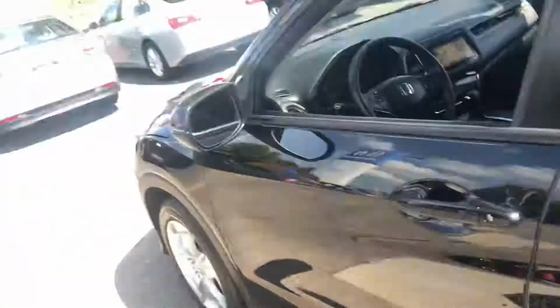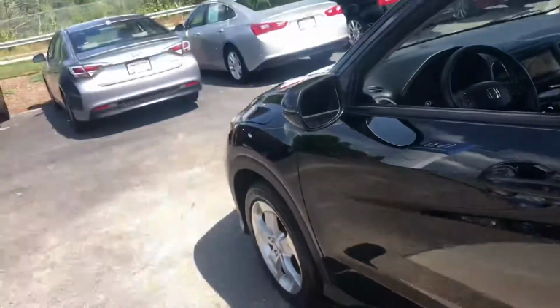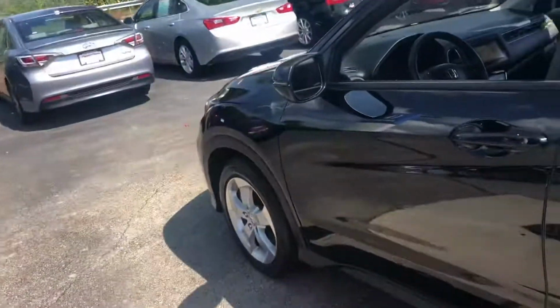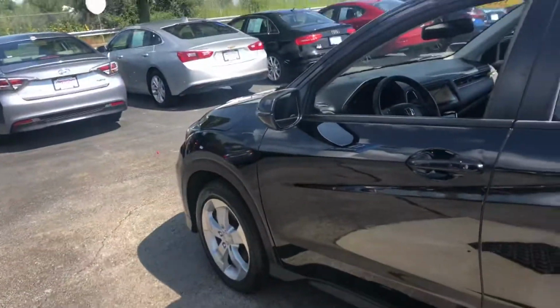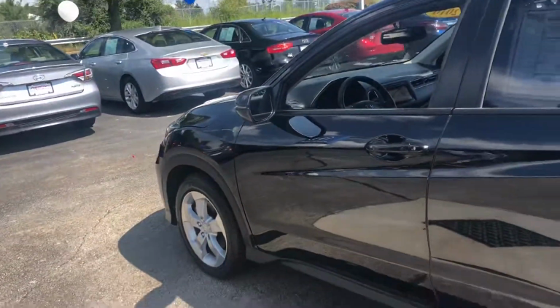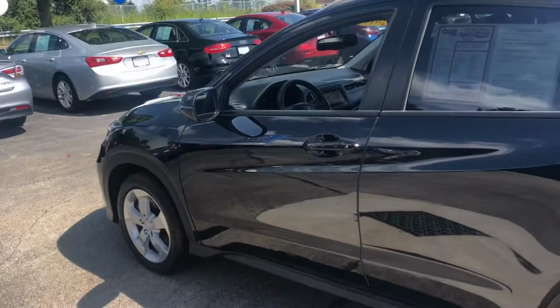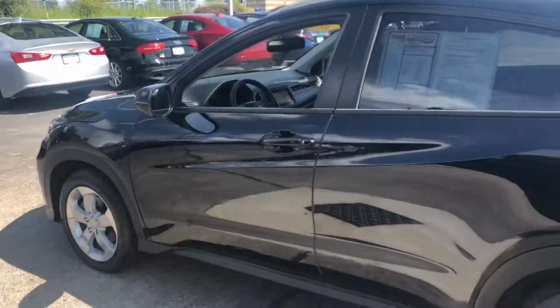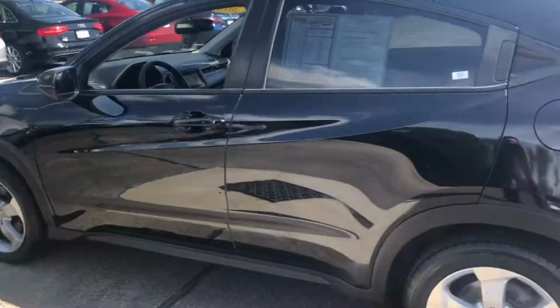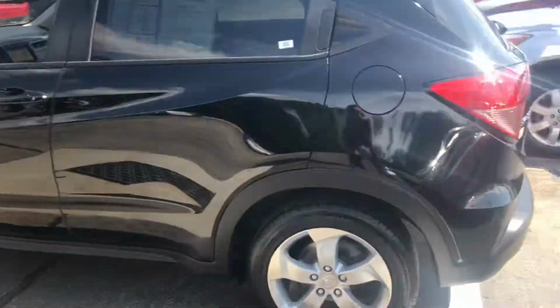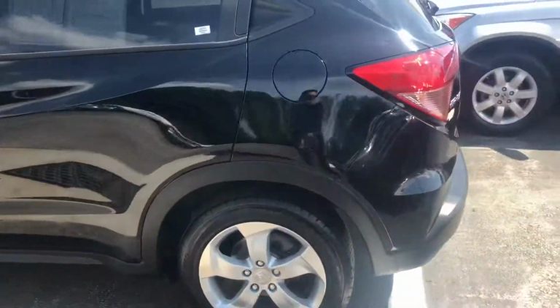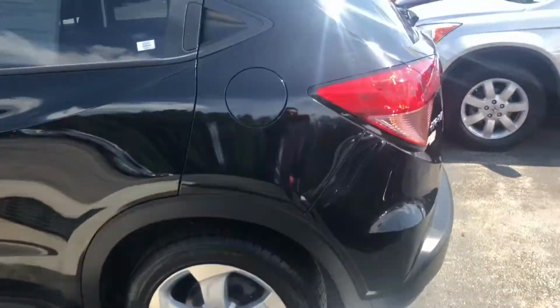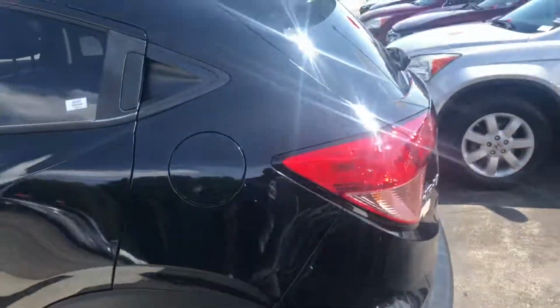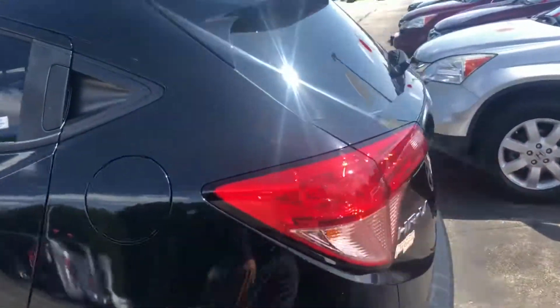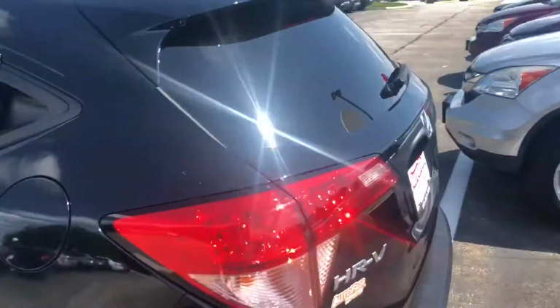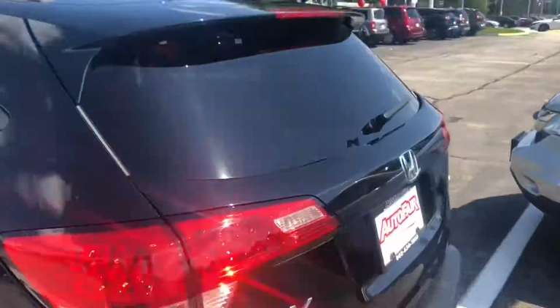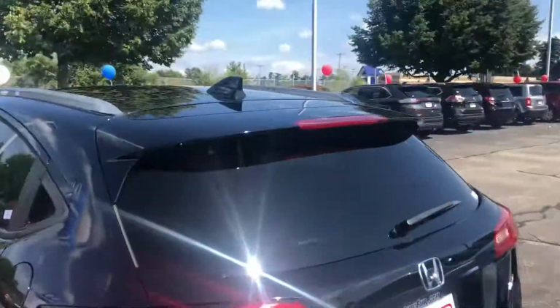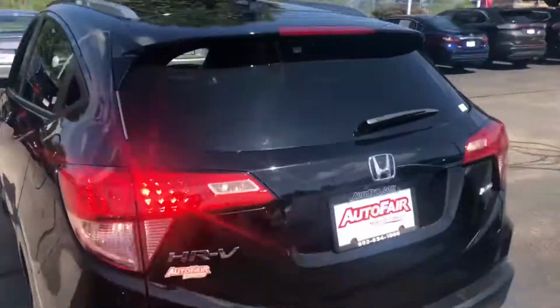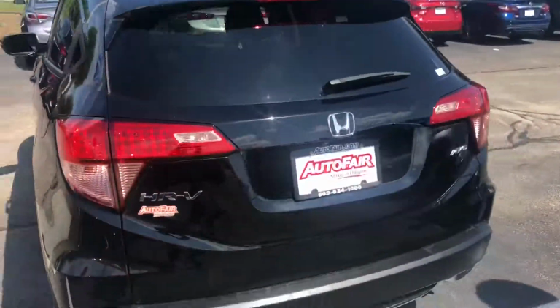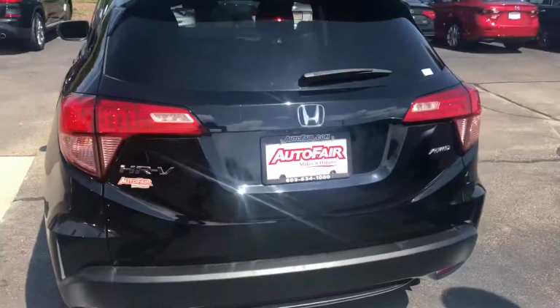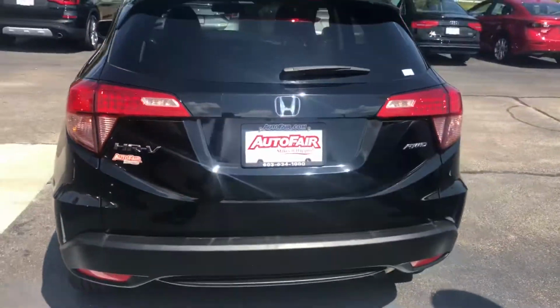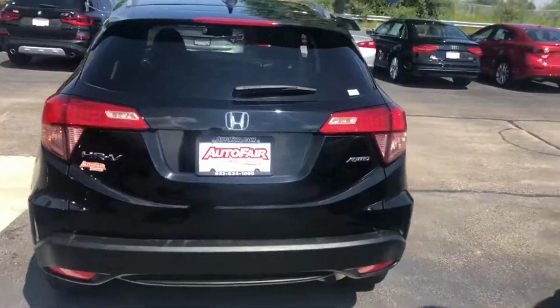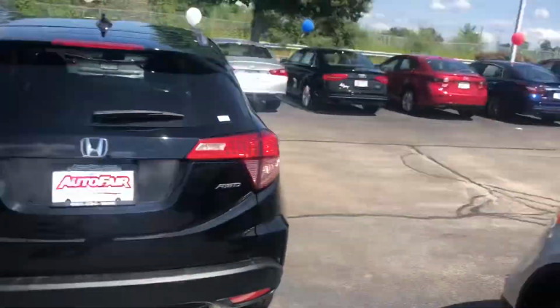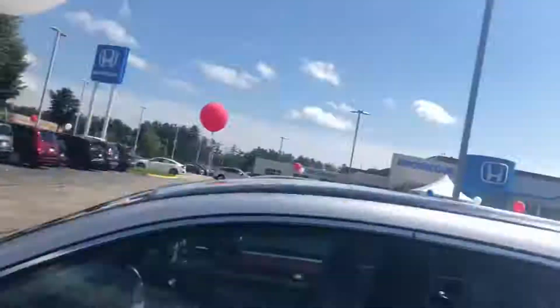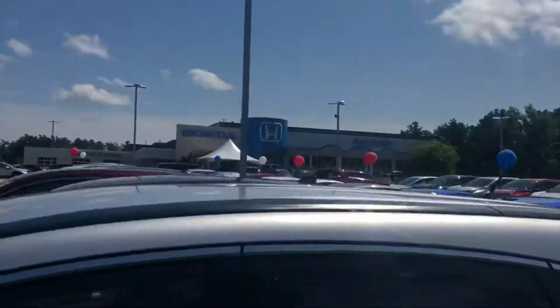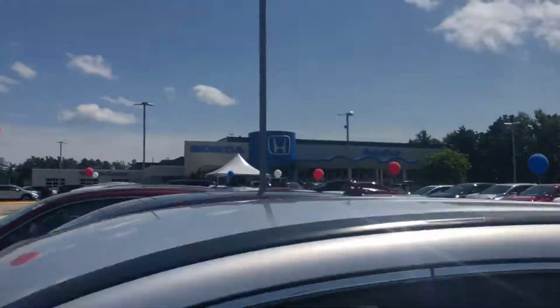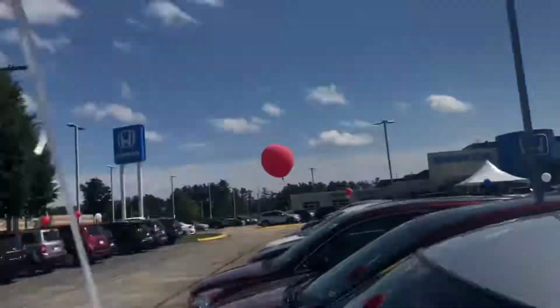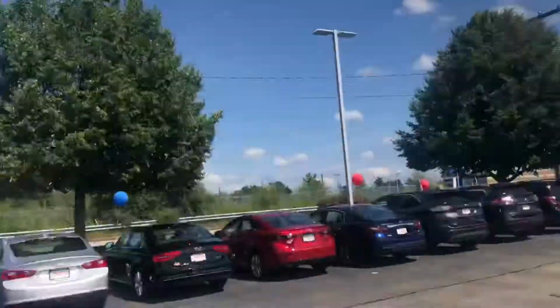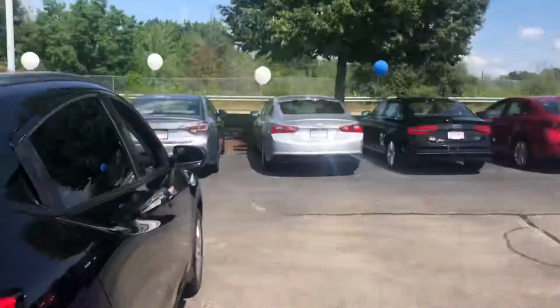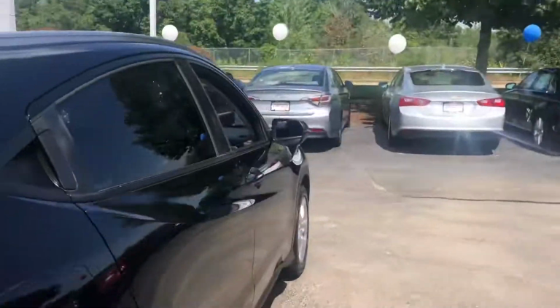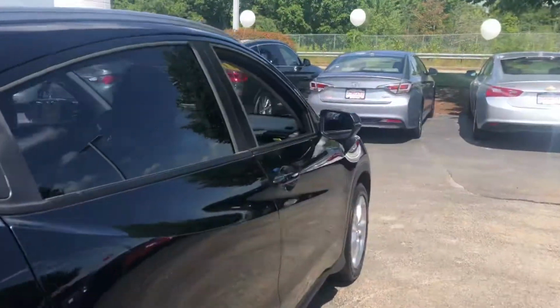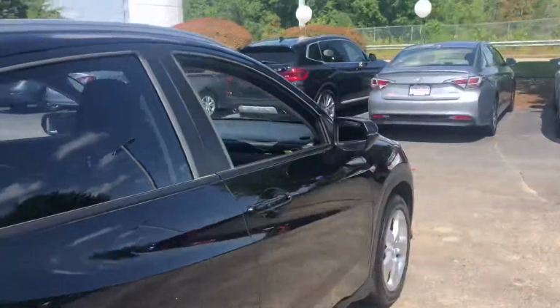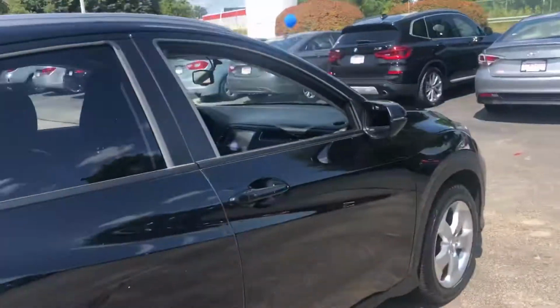So Becky, if you have any questions give me a call. My cell phone number is 603-340-7550. Again, my name is Keith down here at AutoFair Honda in Manchester, New Hampshire.